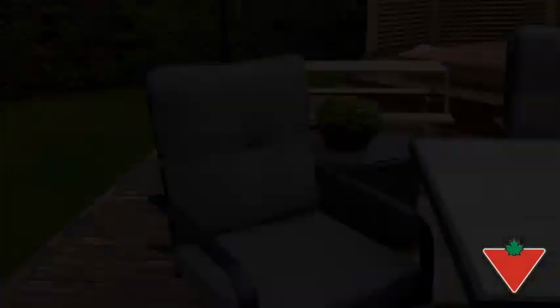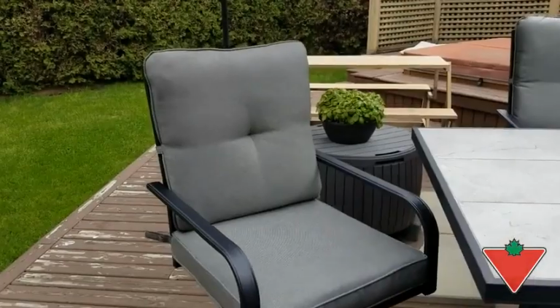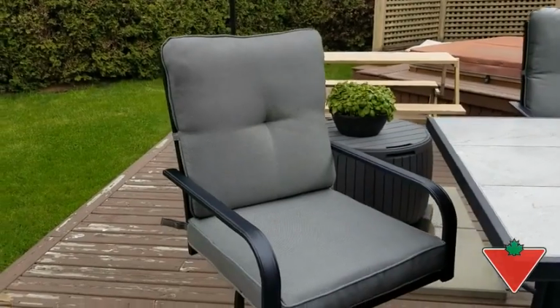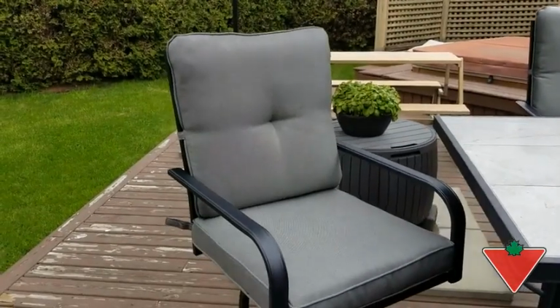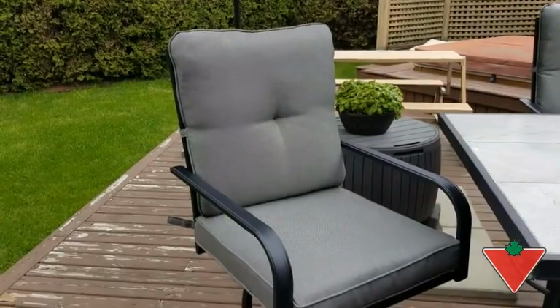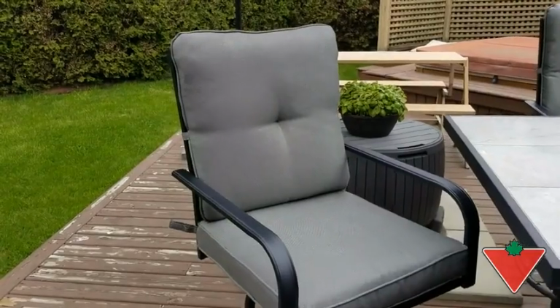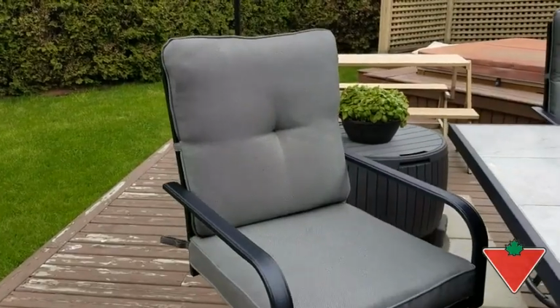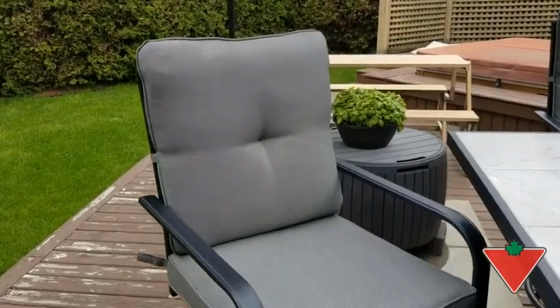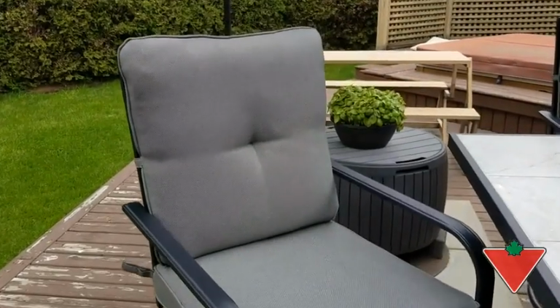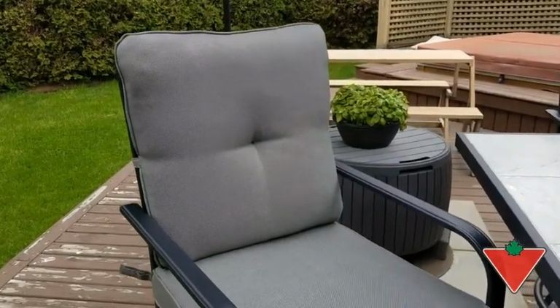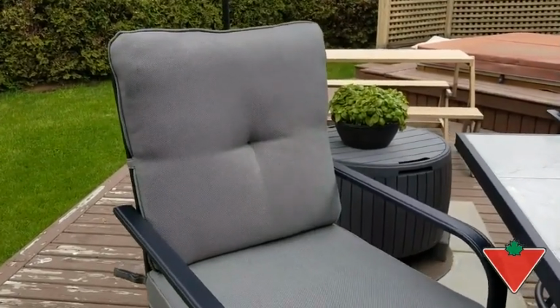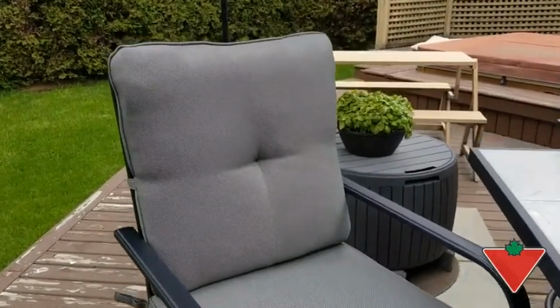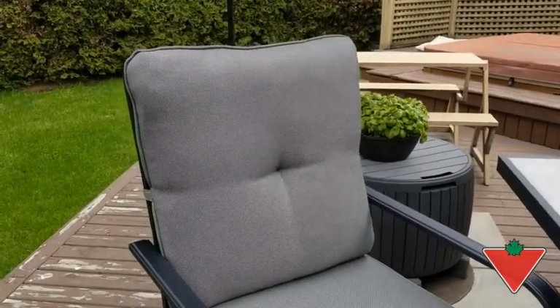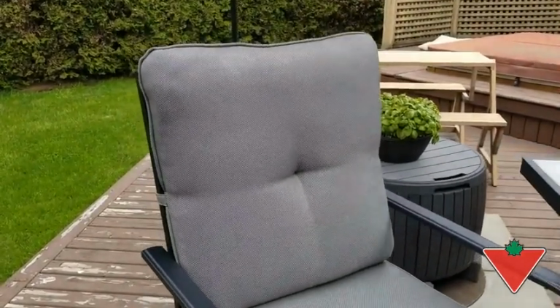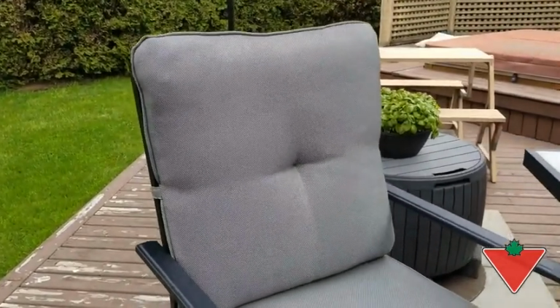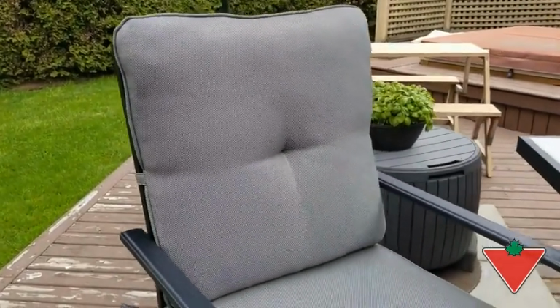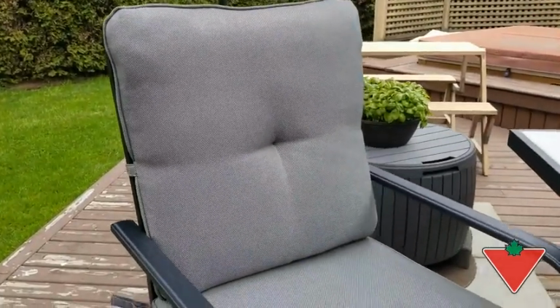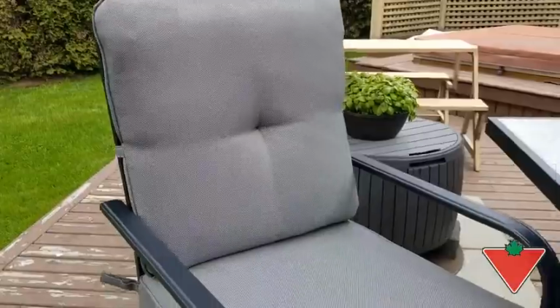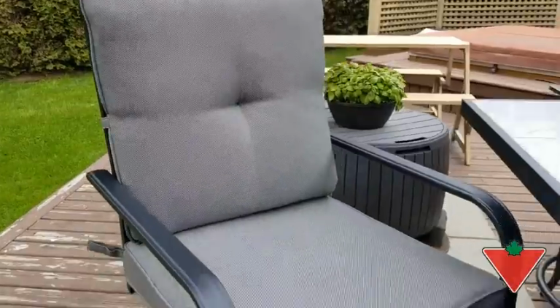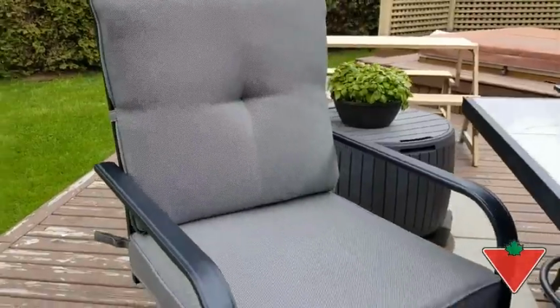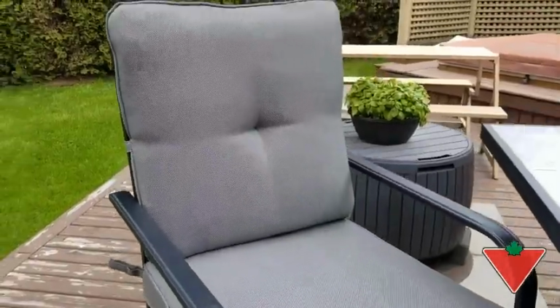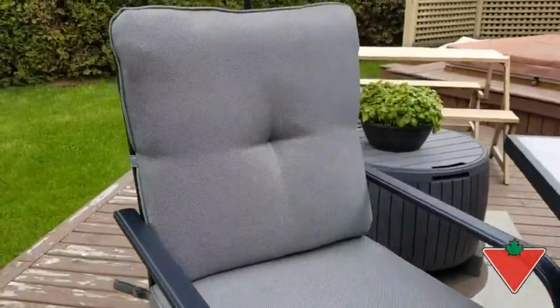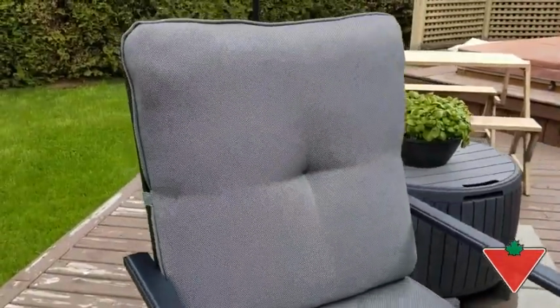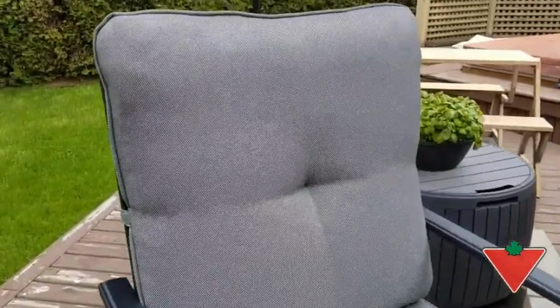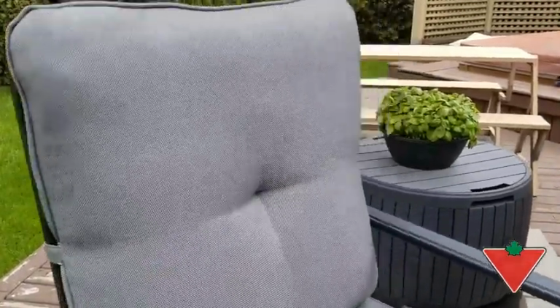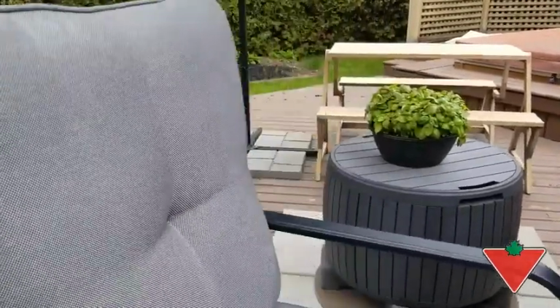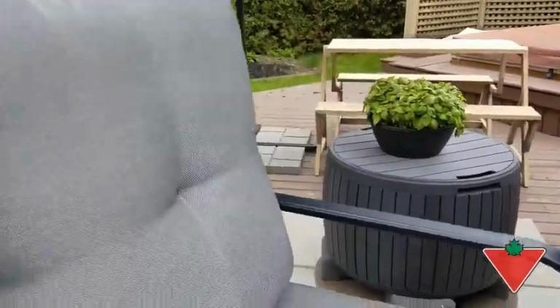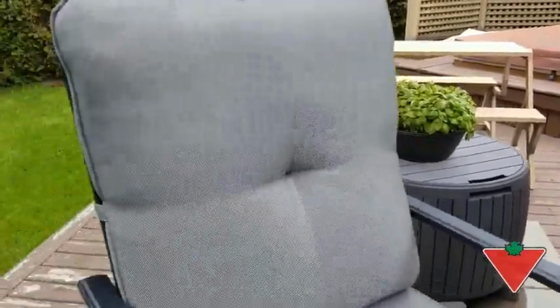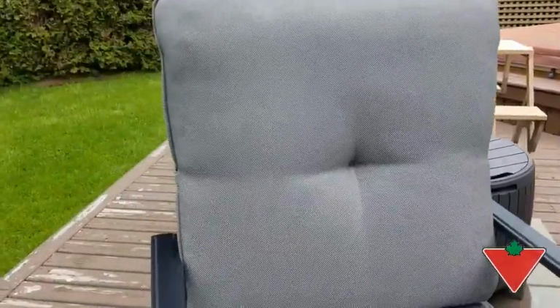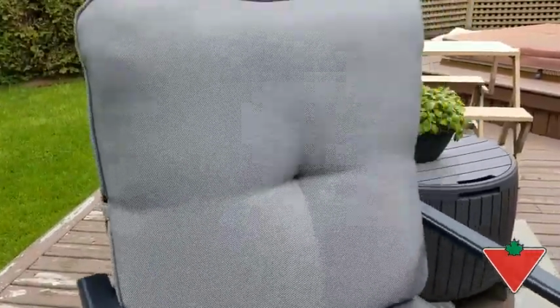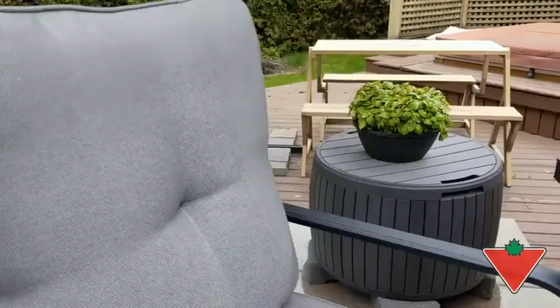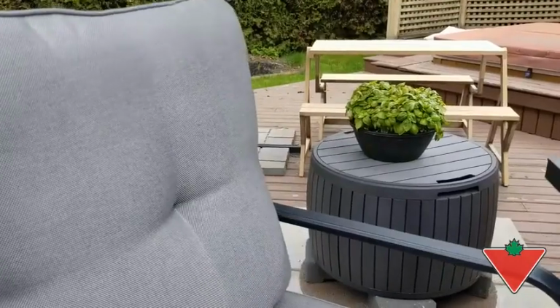I like the bar height chair that comes with a two-piece cushion with very good material. The material is actually water resistant. Also, the chair swivels very easily and very nicely and is stable.